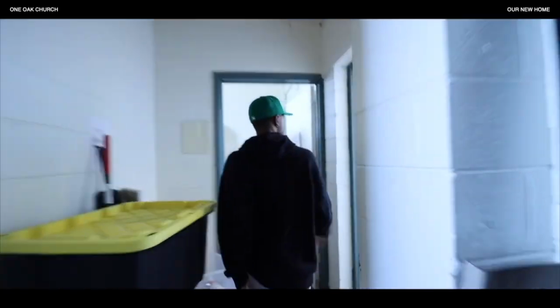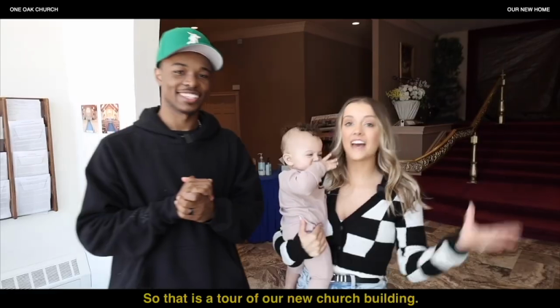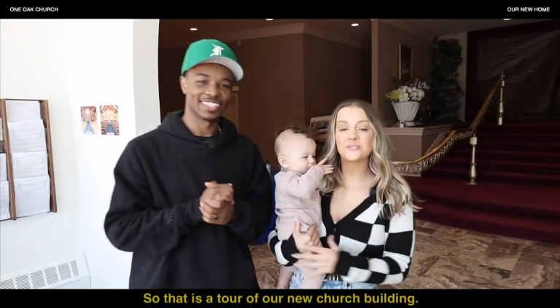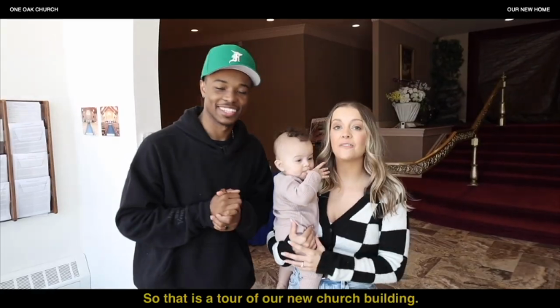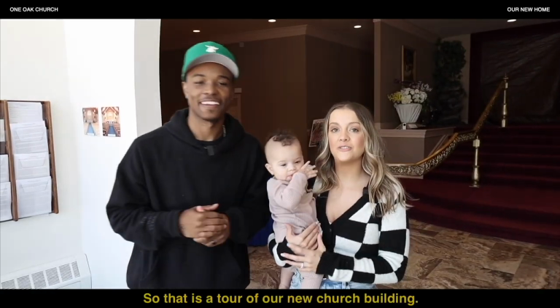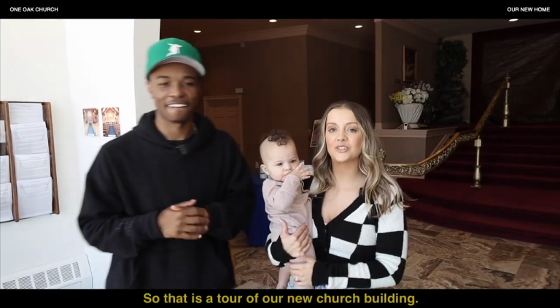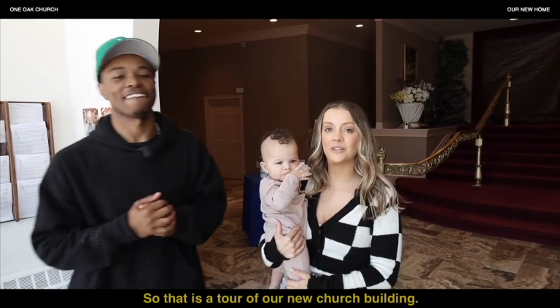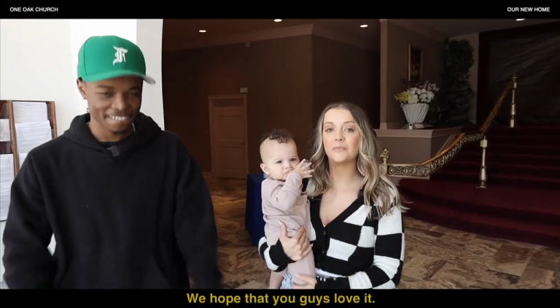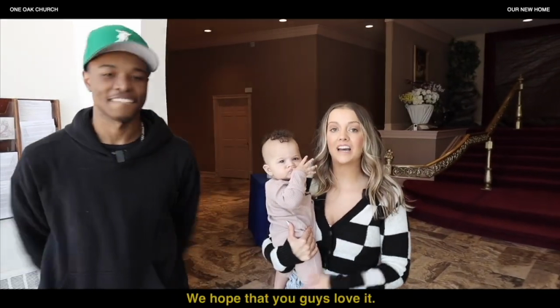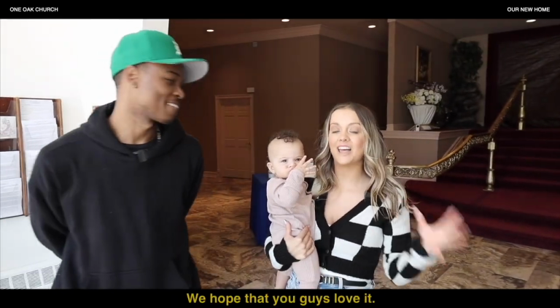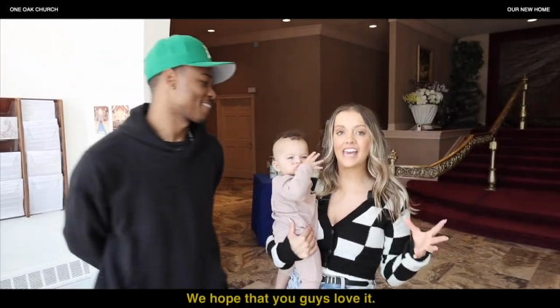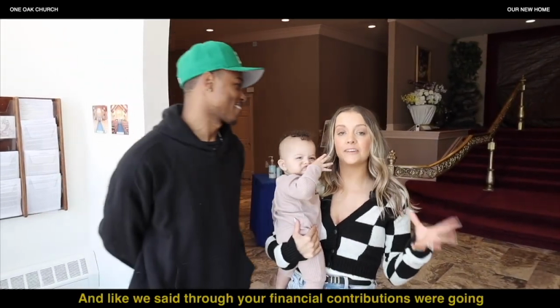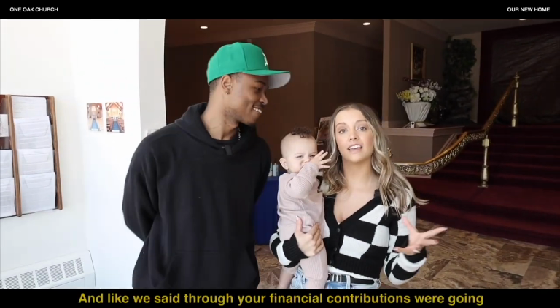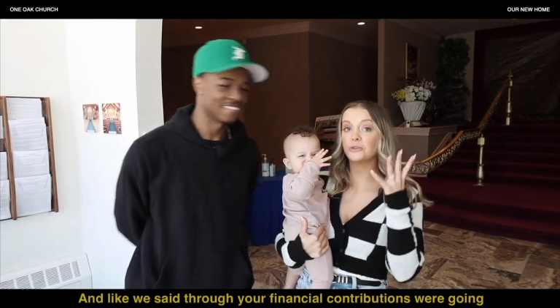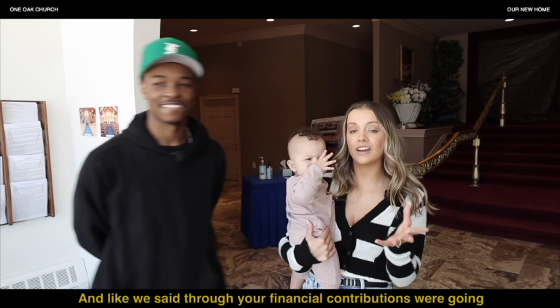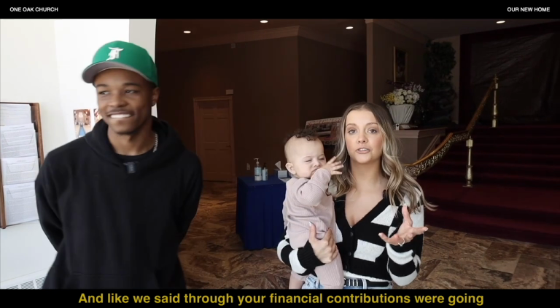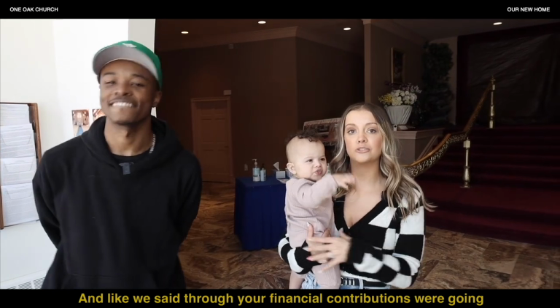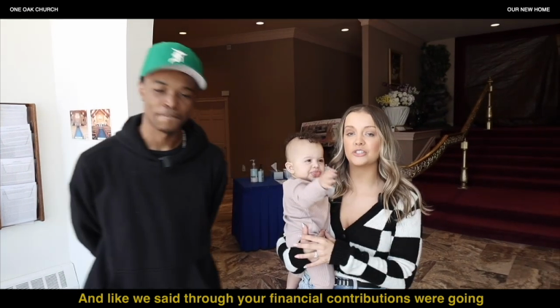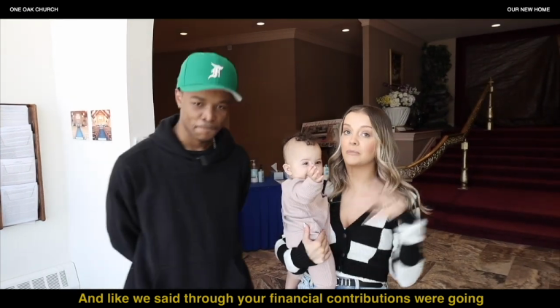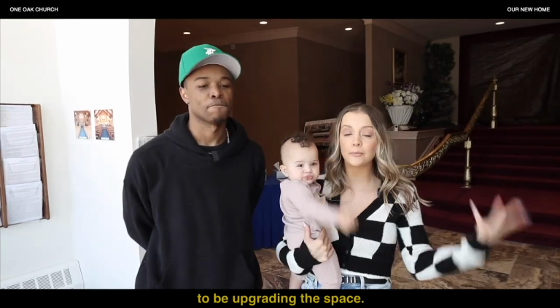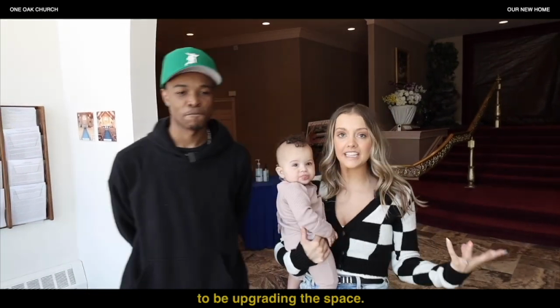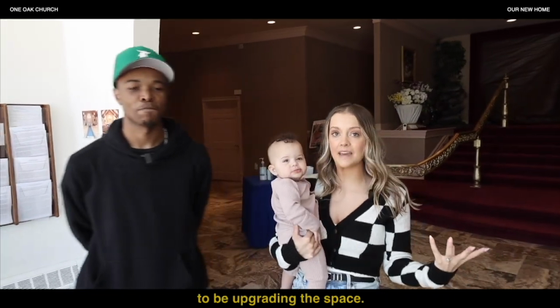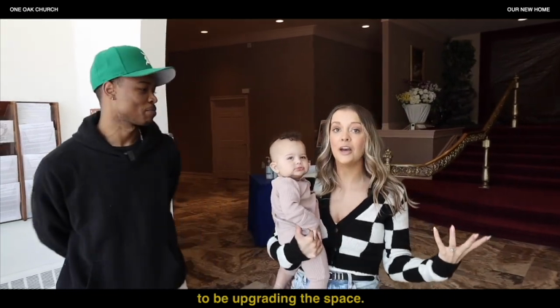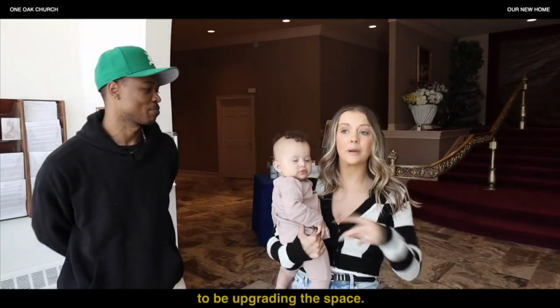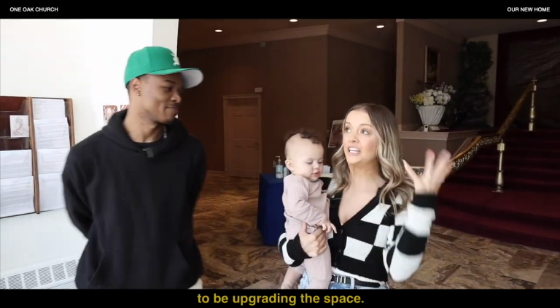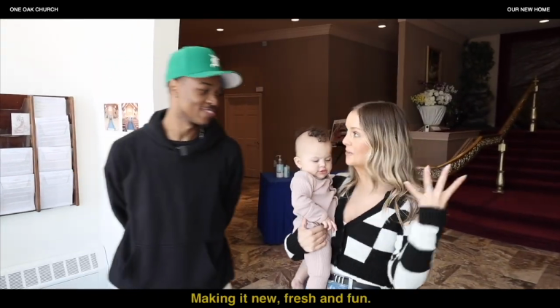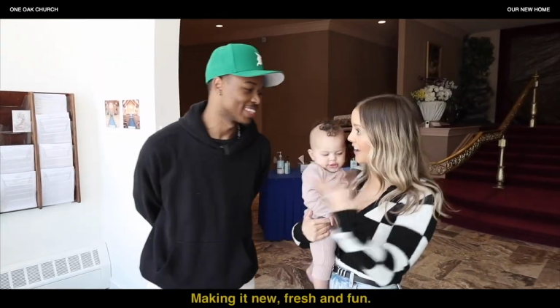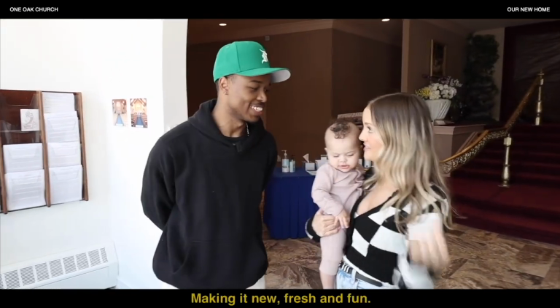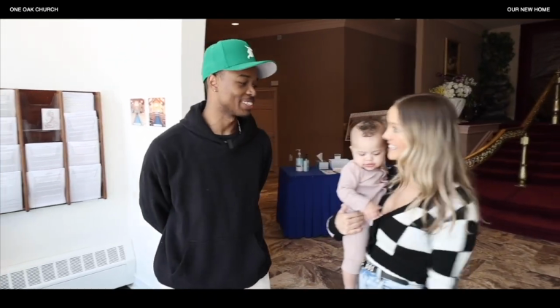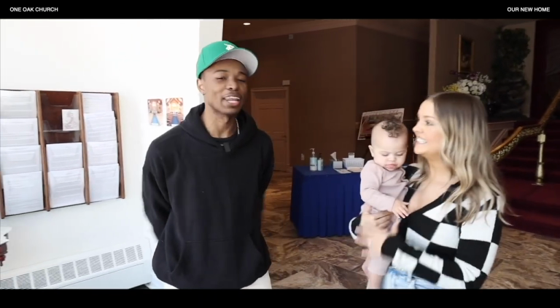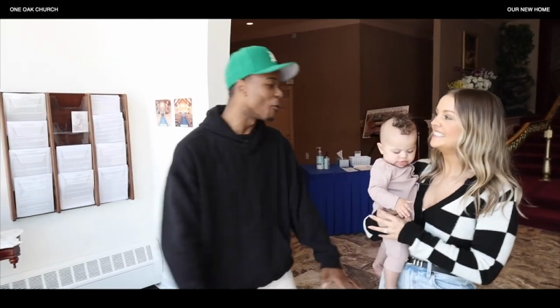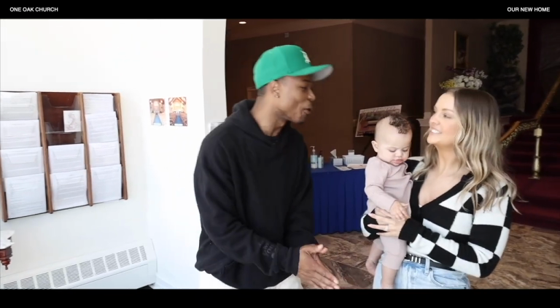That is a tour of our new church building. We hope that you guys love it, and like we said, through your financial contributions we're going to be upgrading this space, making it new and fresh and fun — making it One Oak.